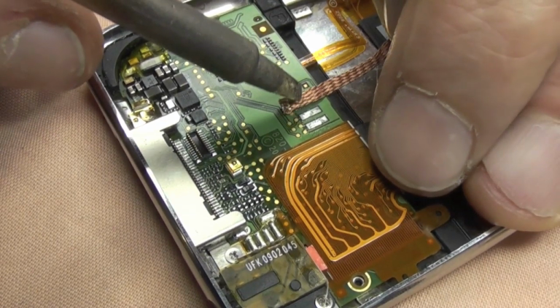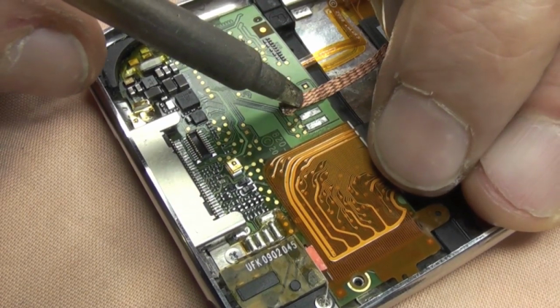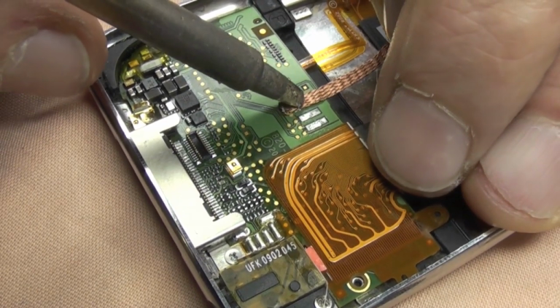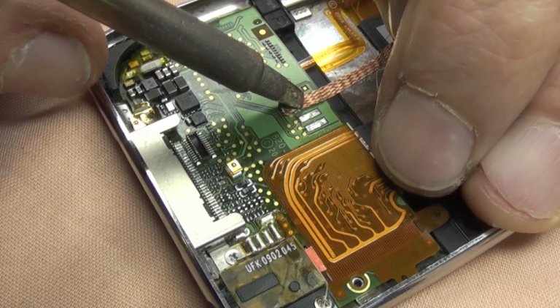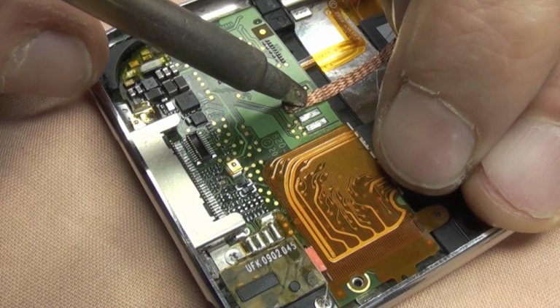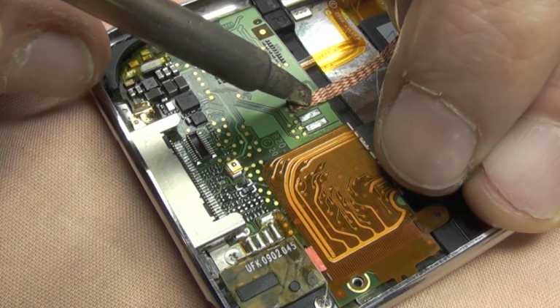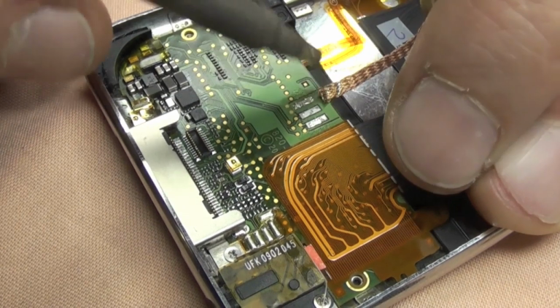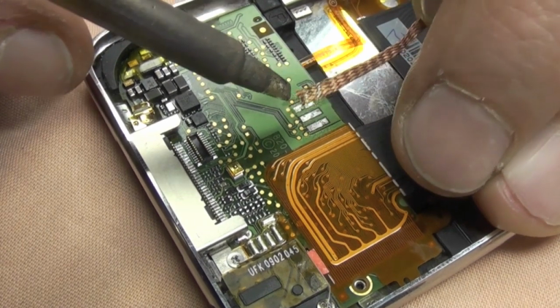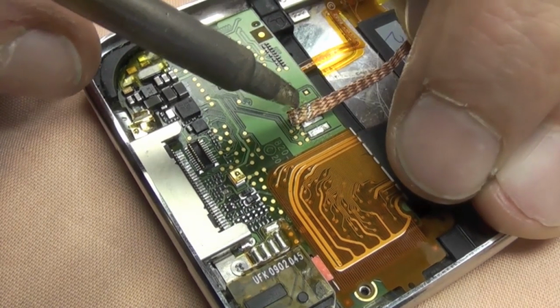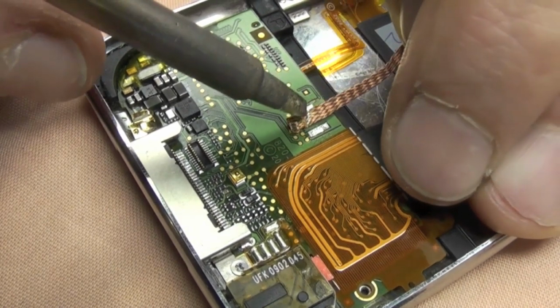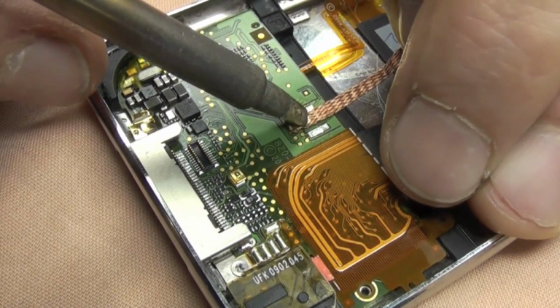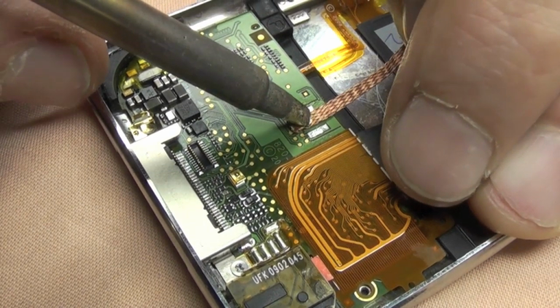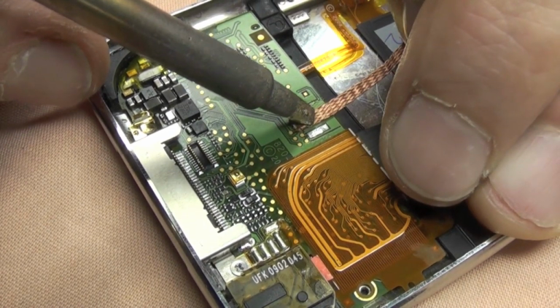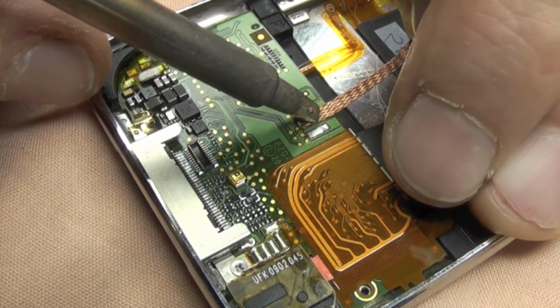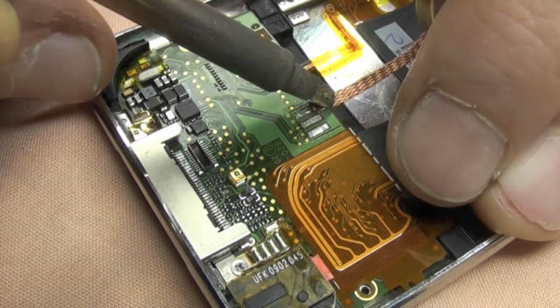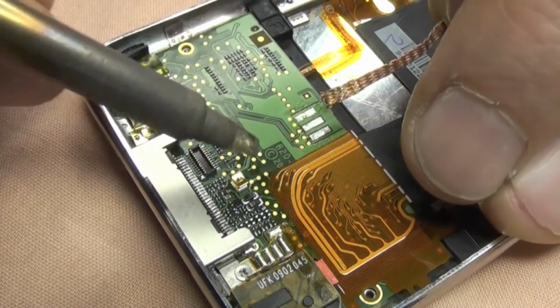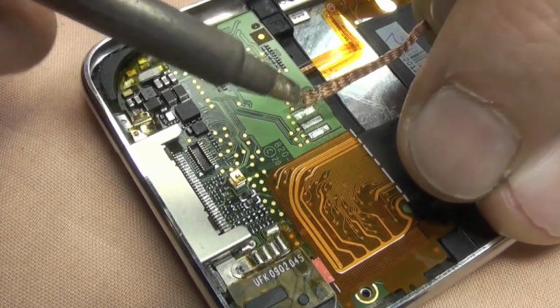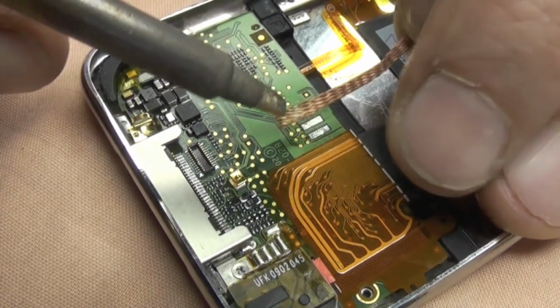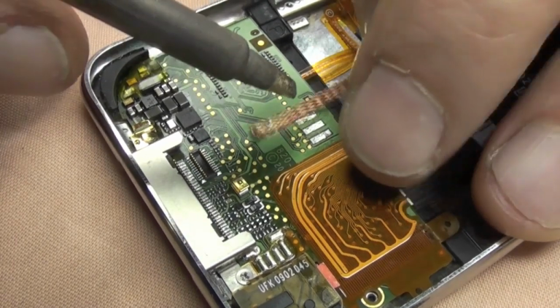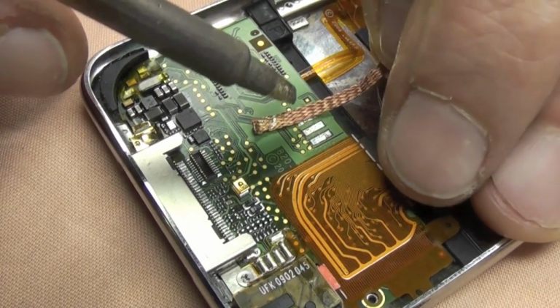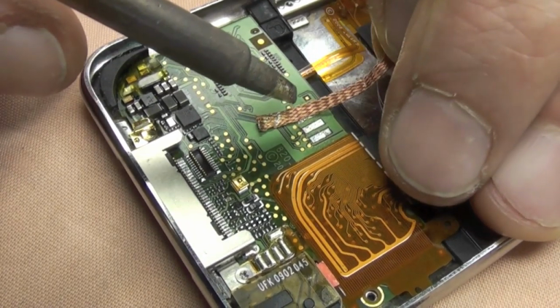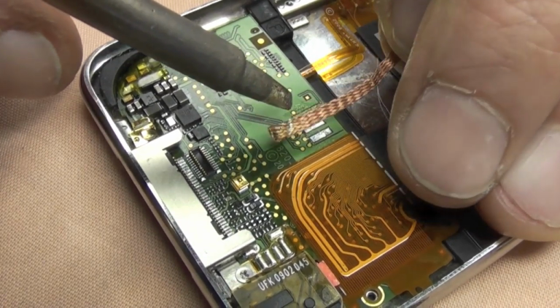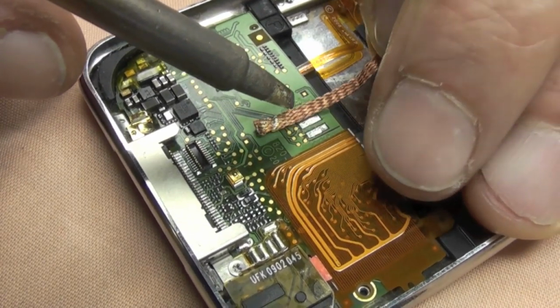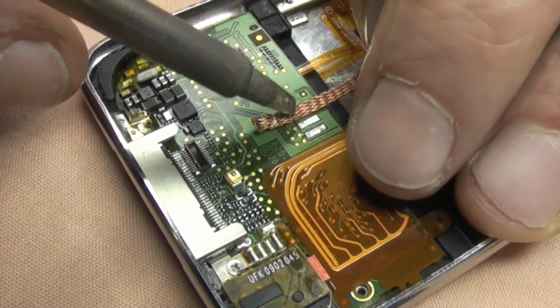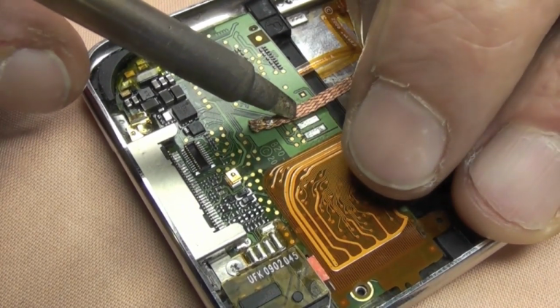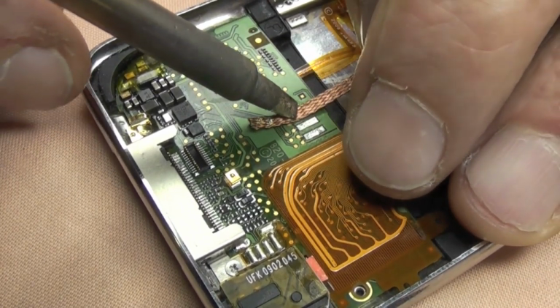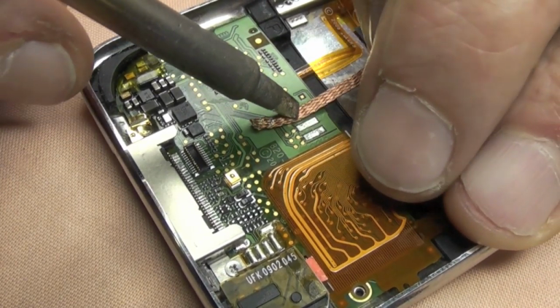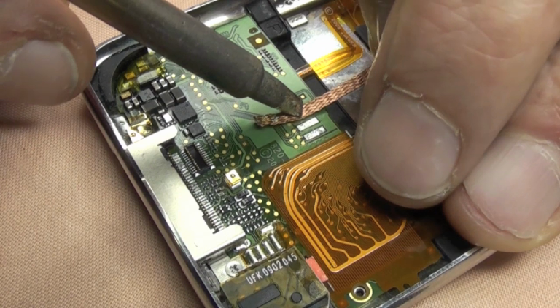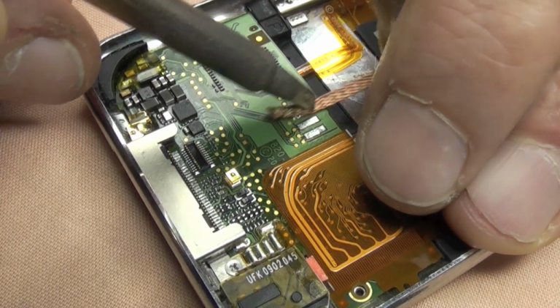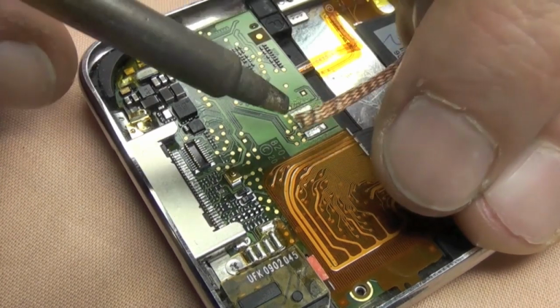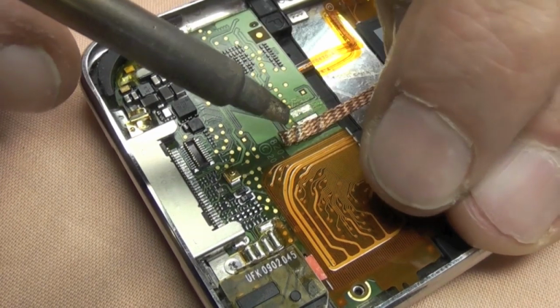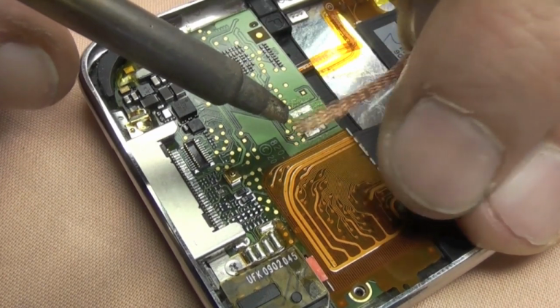Now with solder braid, always have the solder iron on it, light pressure, keep it moving. Do not take the solder iron off it while it's on the board, otherwise it will stick and if you pull, you might take the pad away.